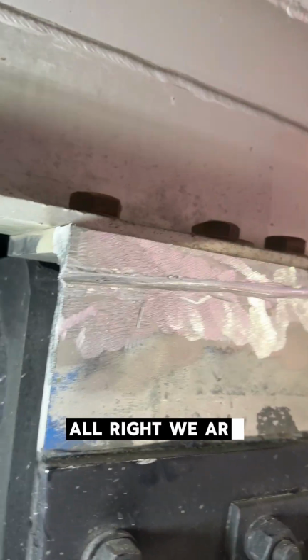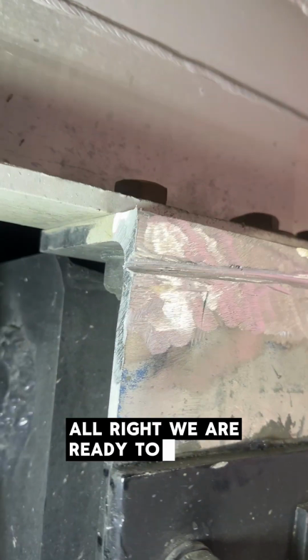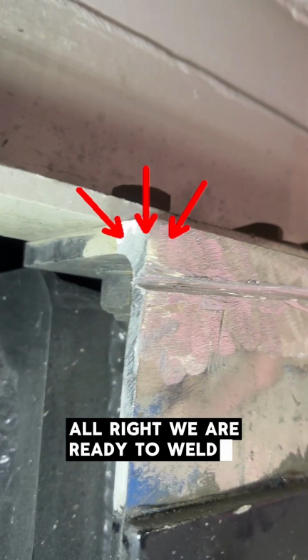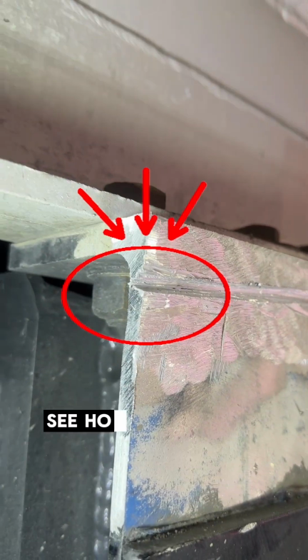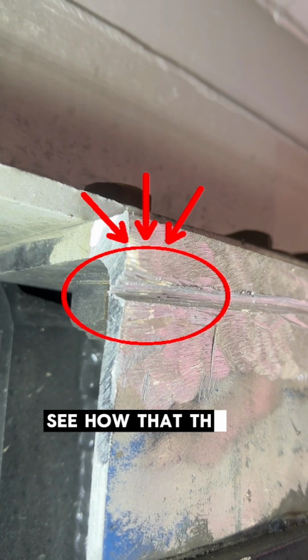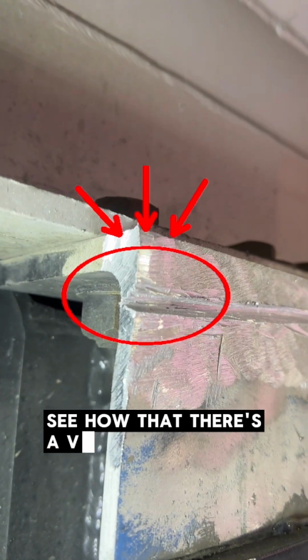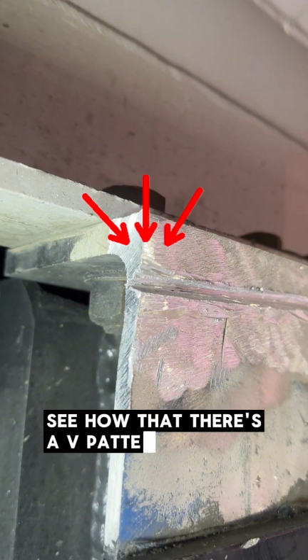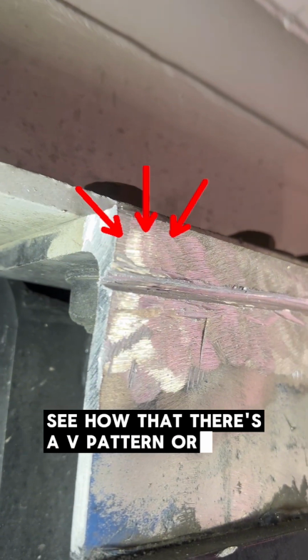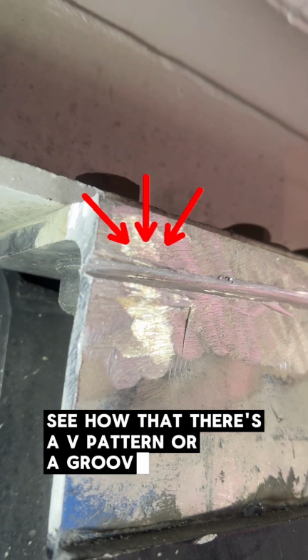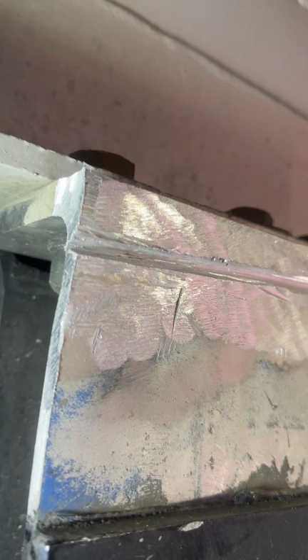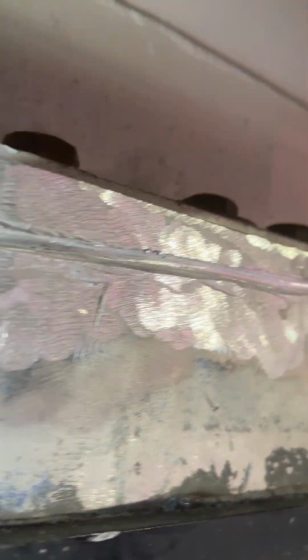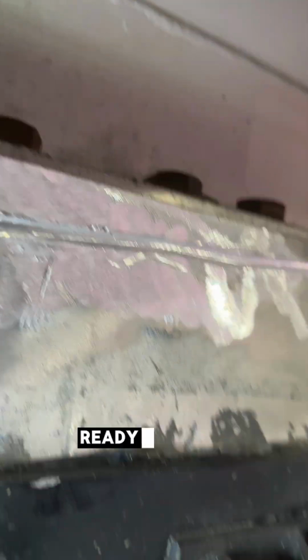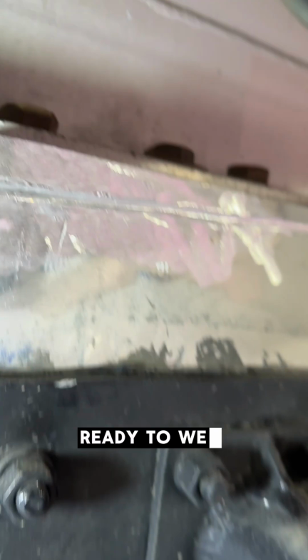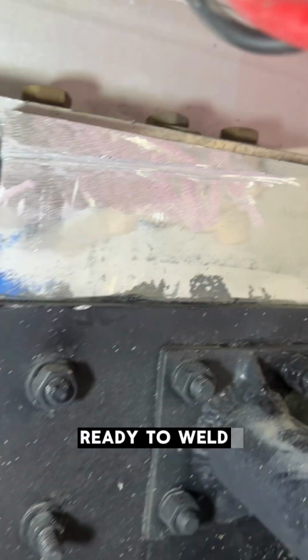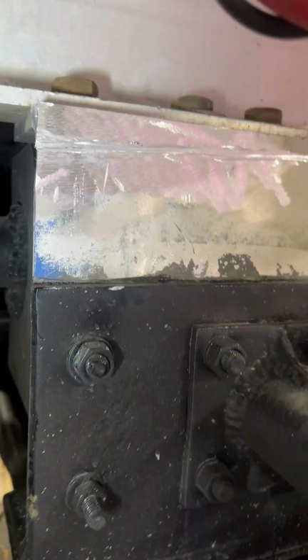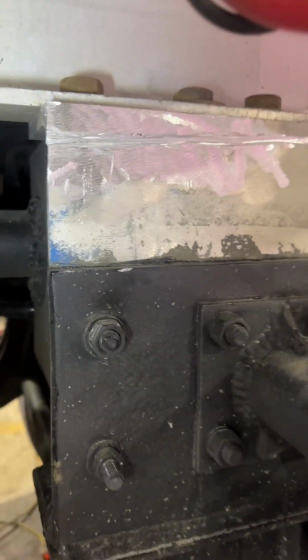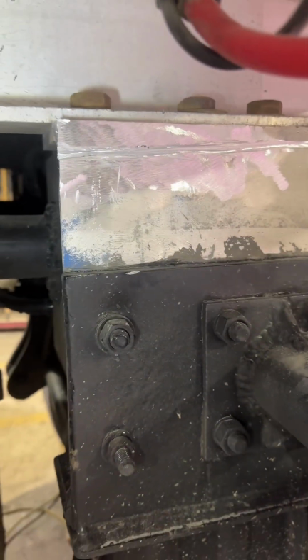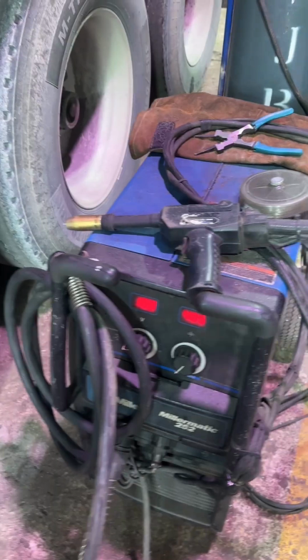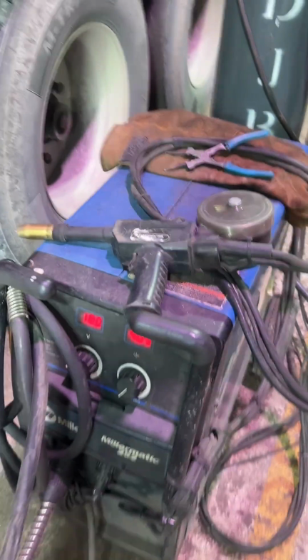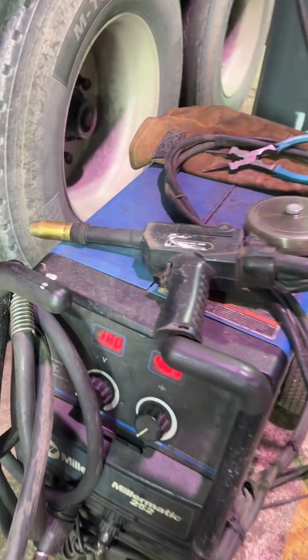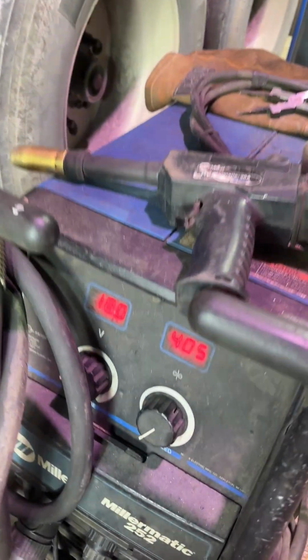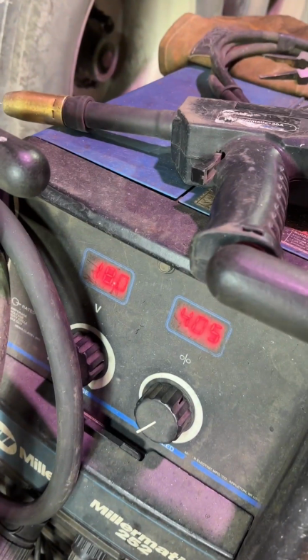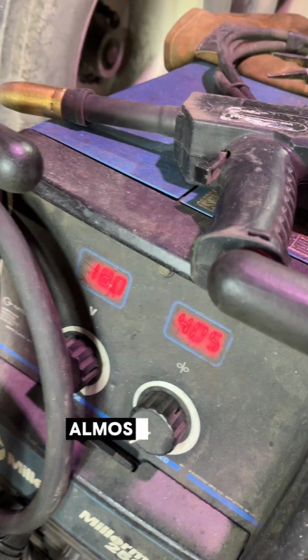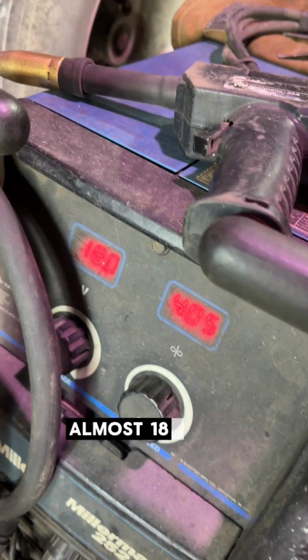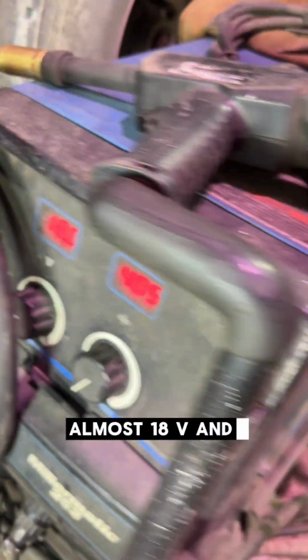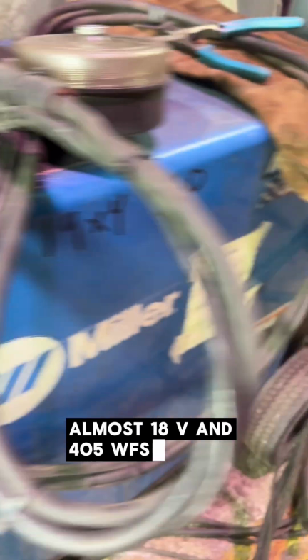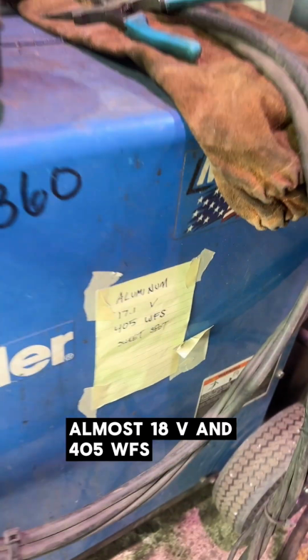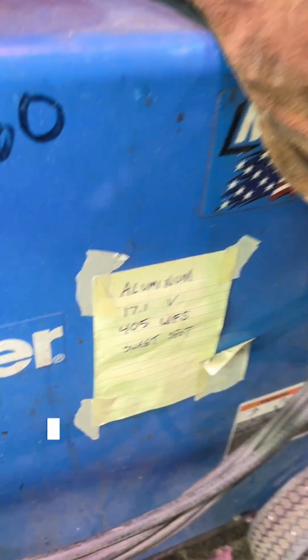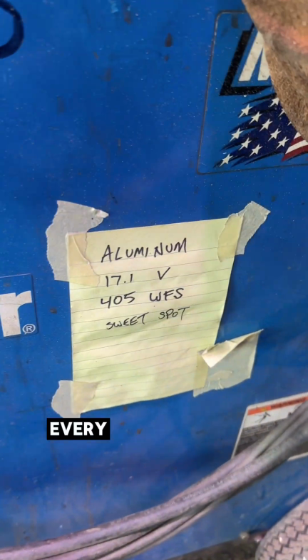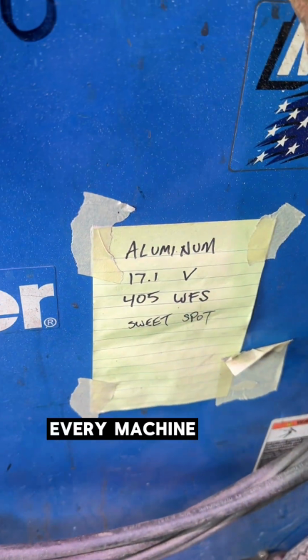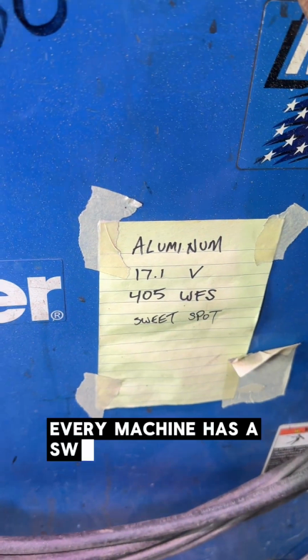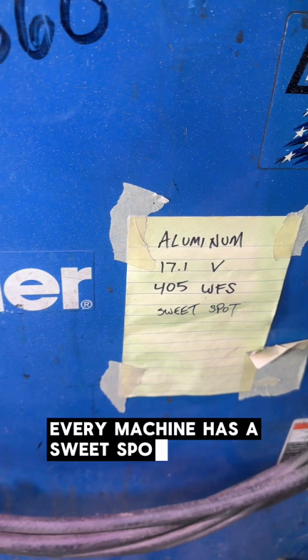We are ready to weld. See how there's a V pattern or a groove — ready to weld. Almost 18 volts, 405. Every machine has a sweet spot.